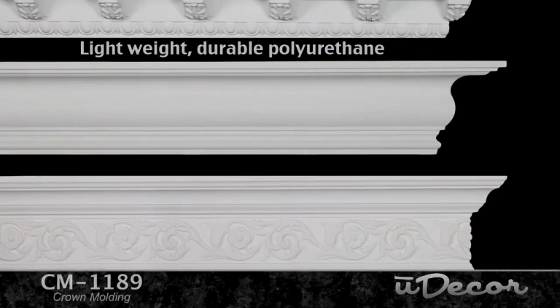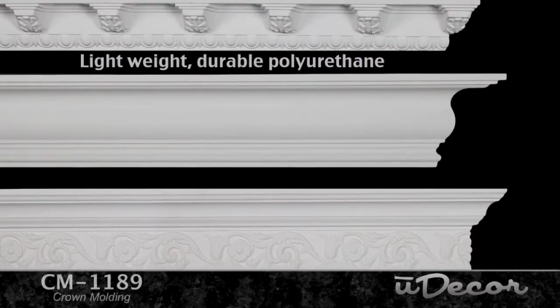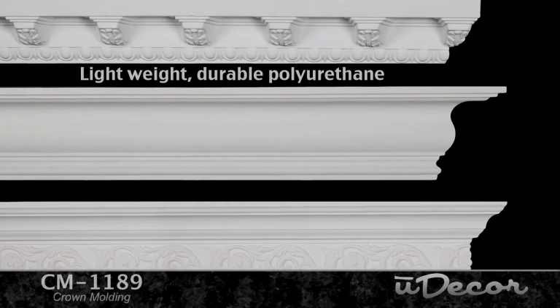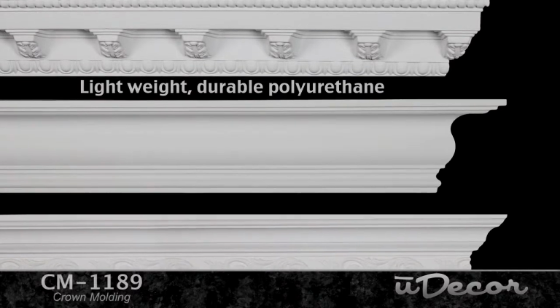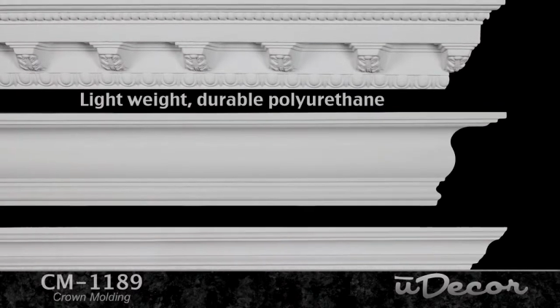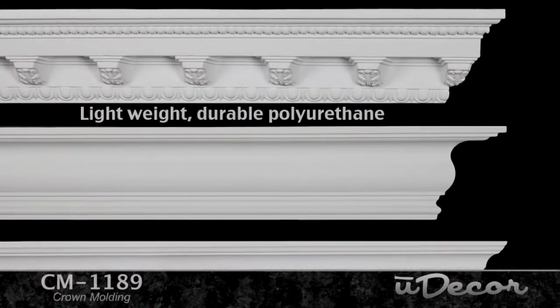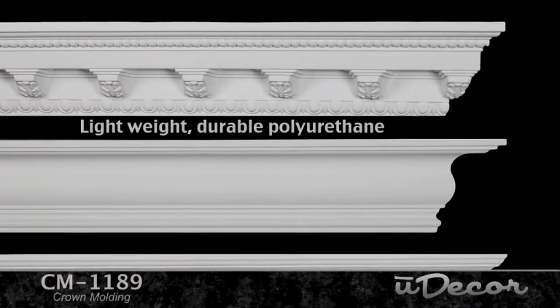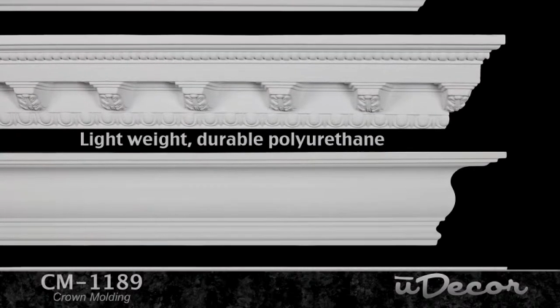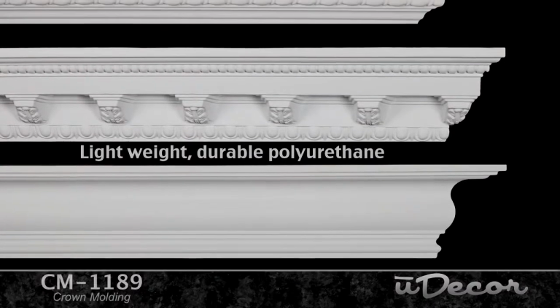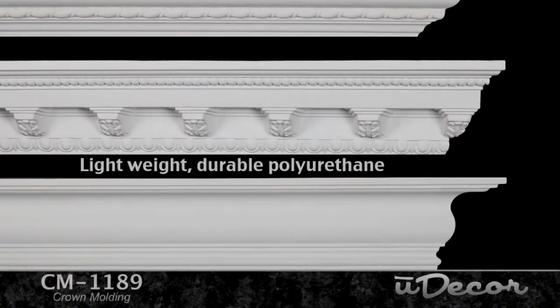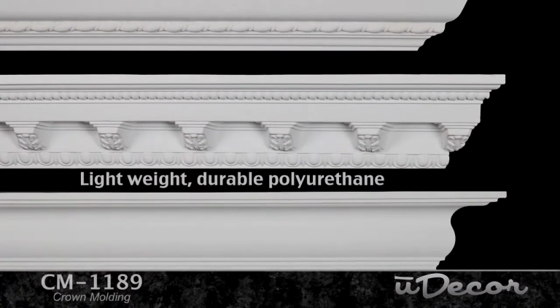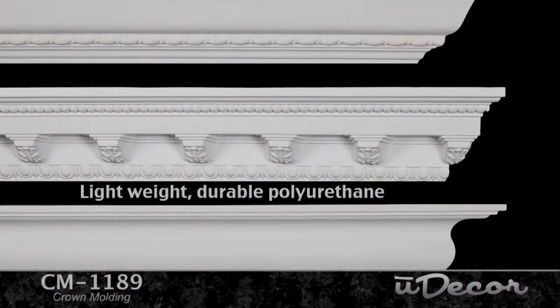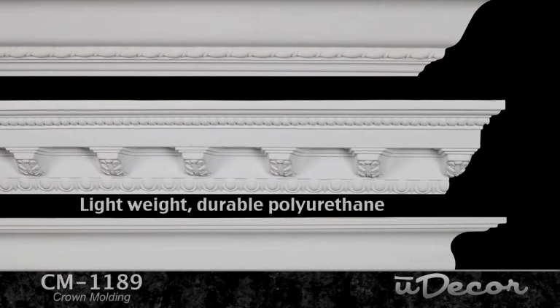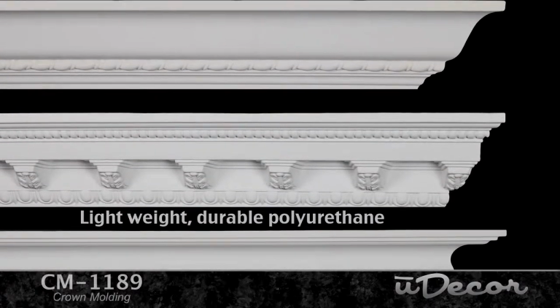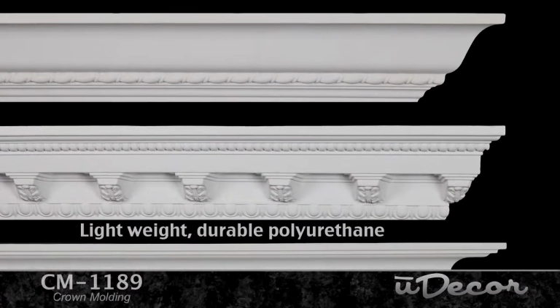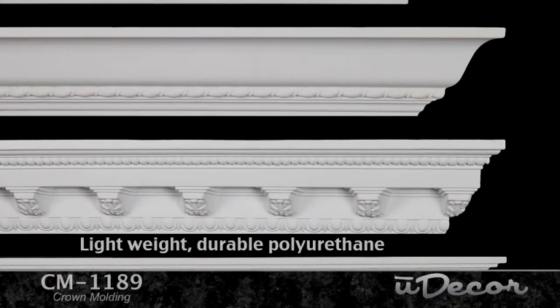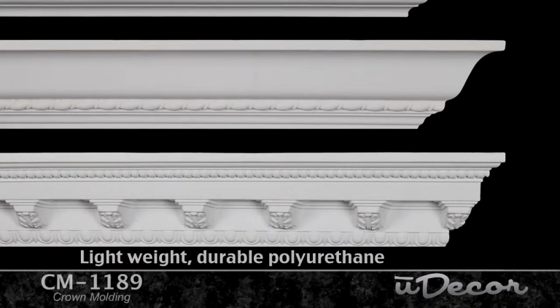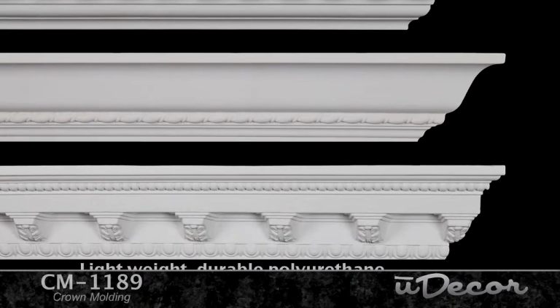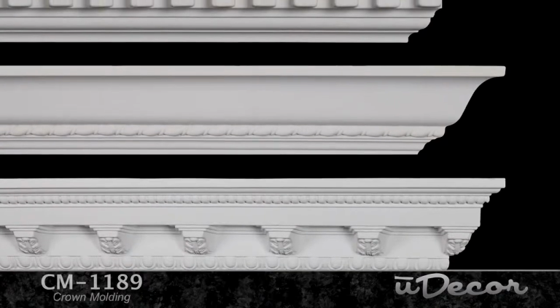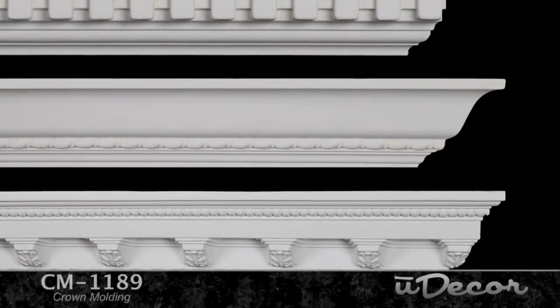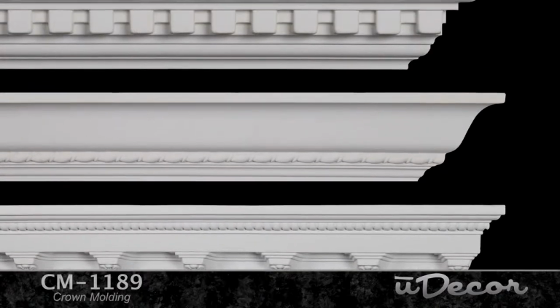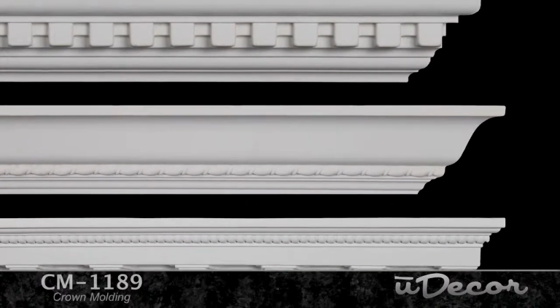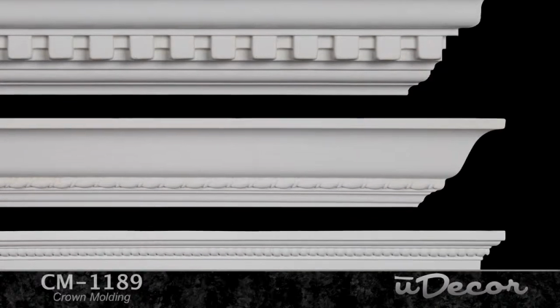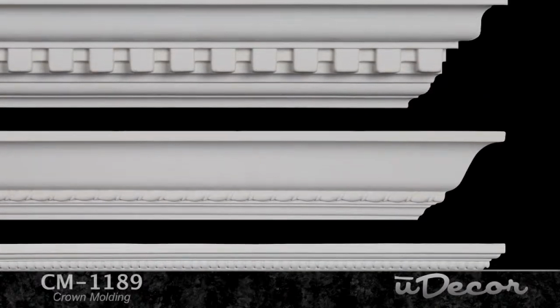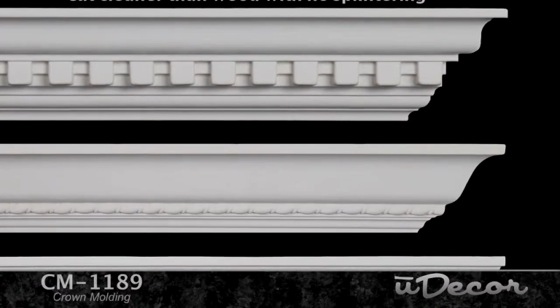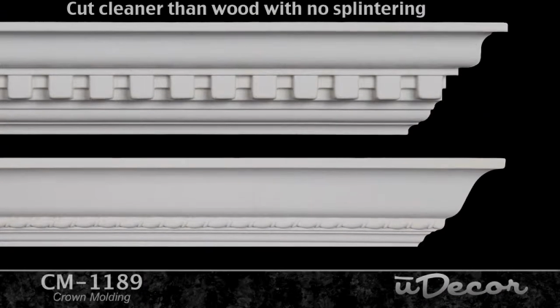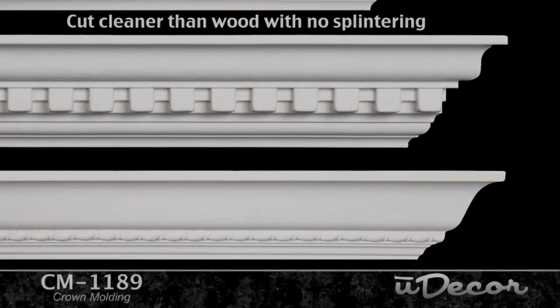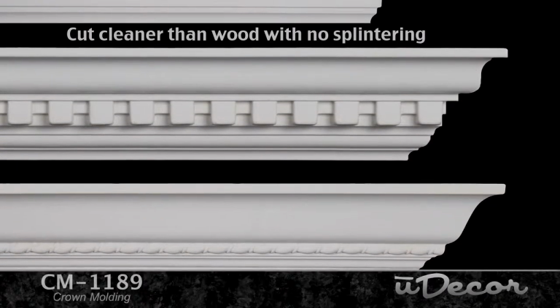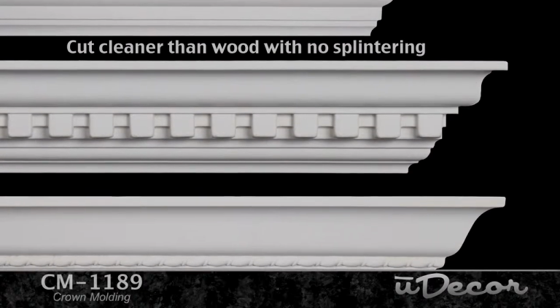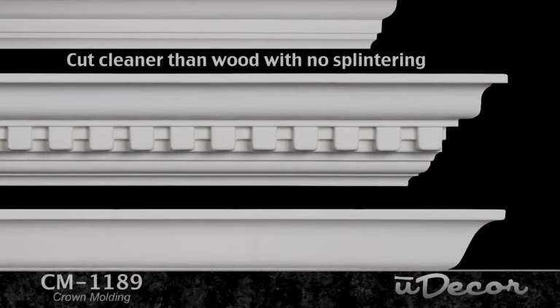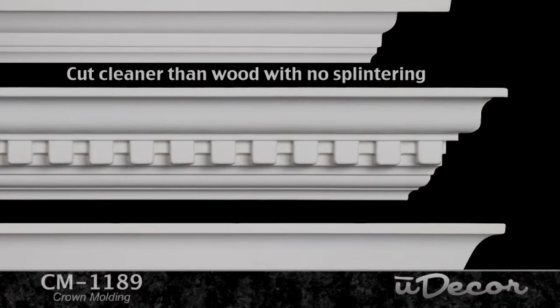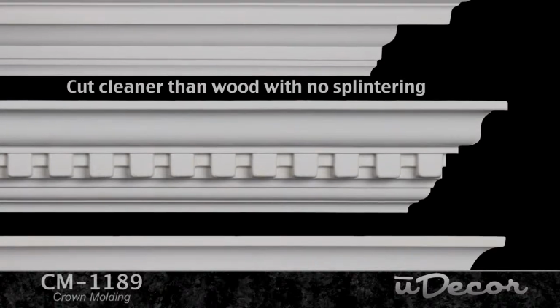Made from lightweight, durable polyurethane, these moldings look like wood. They've got that fine detail and precision at a fraction of the cost. They also cut cleaner than wood with no splintering.